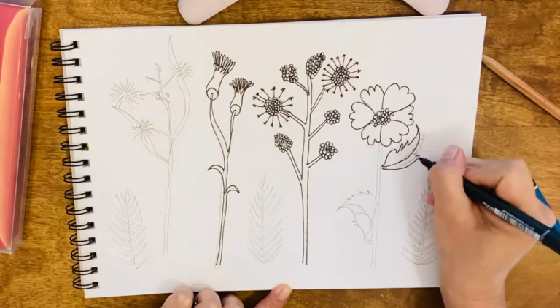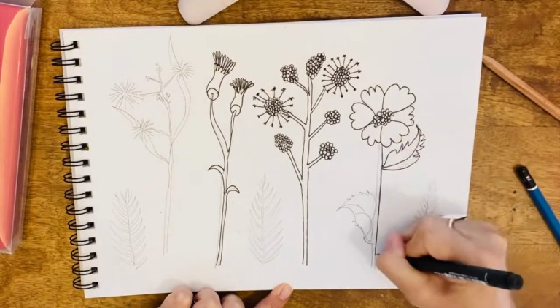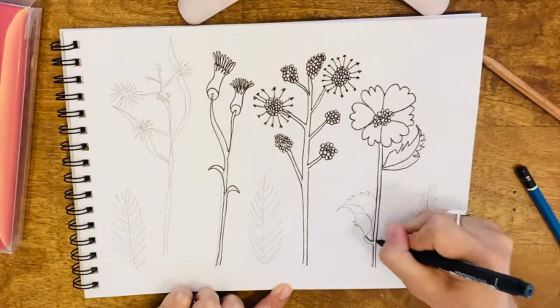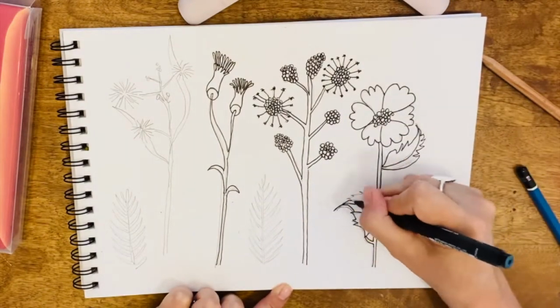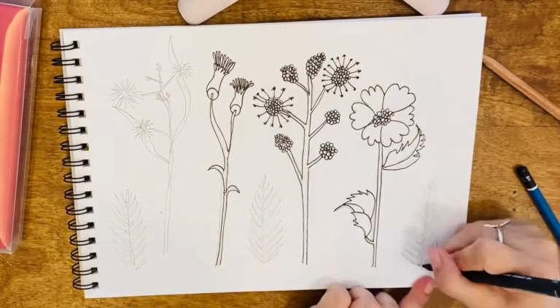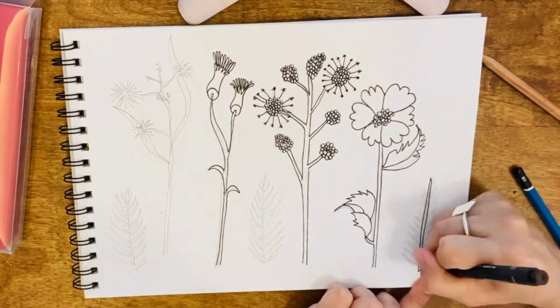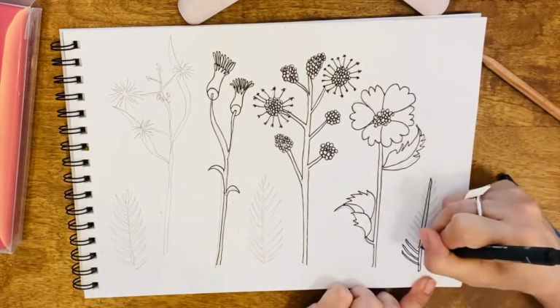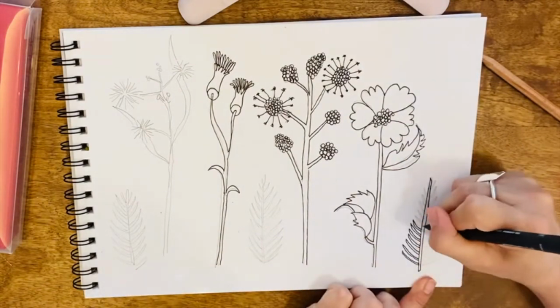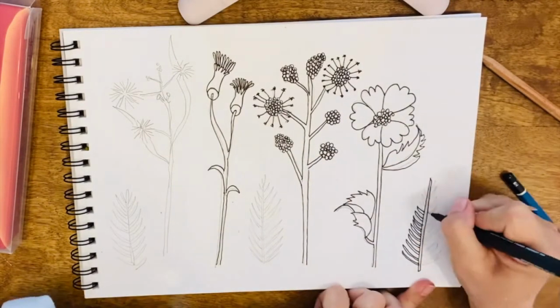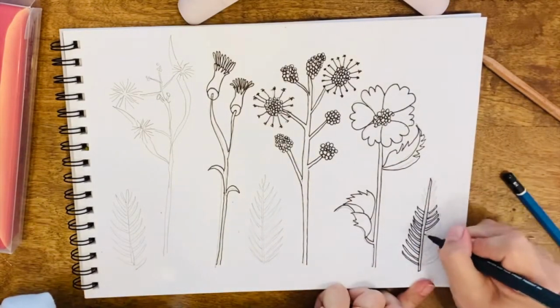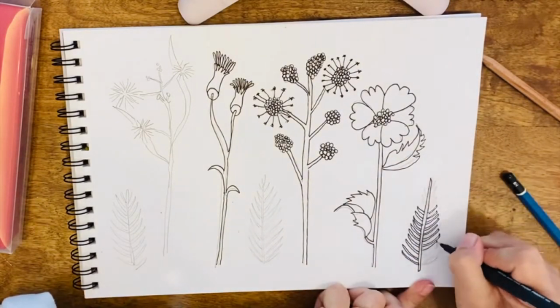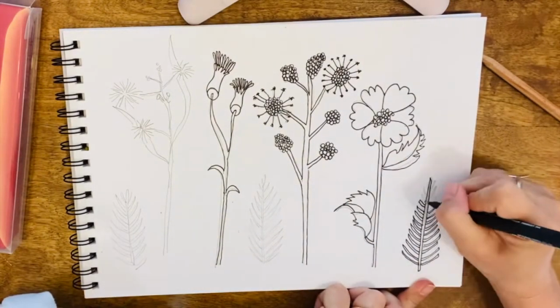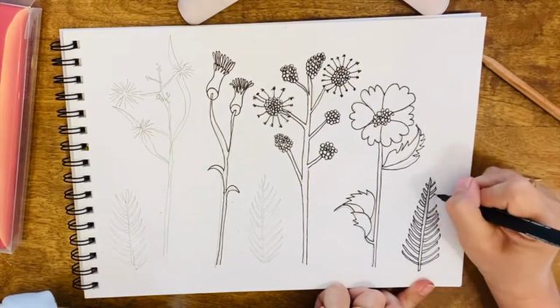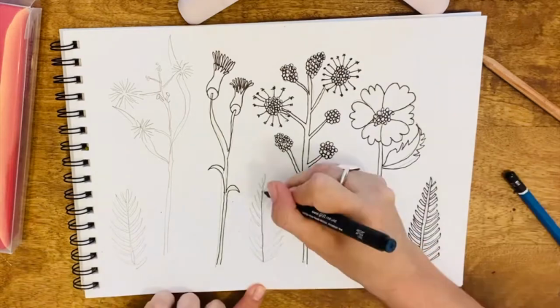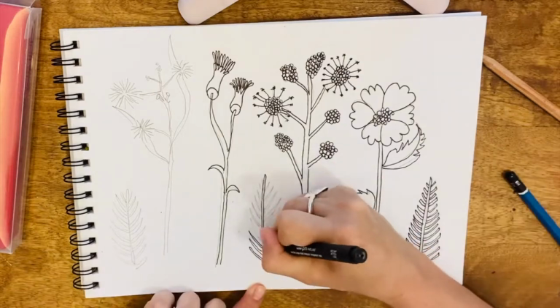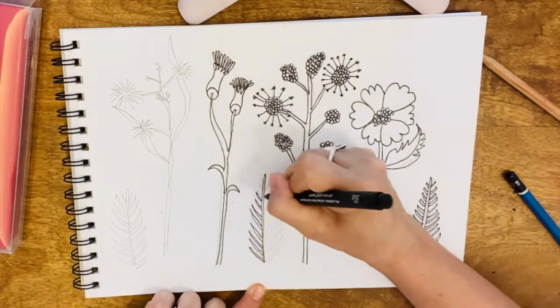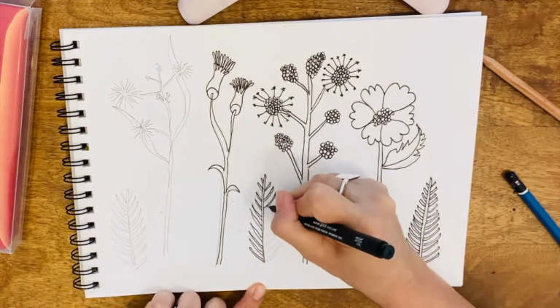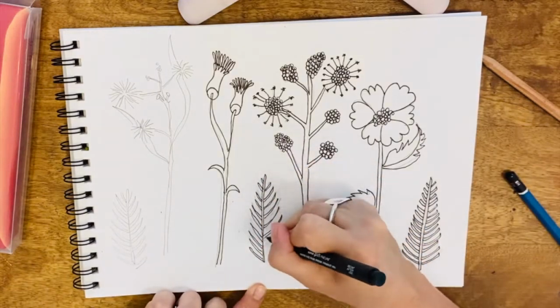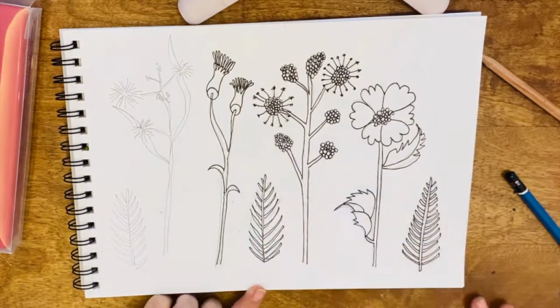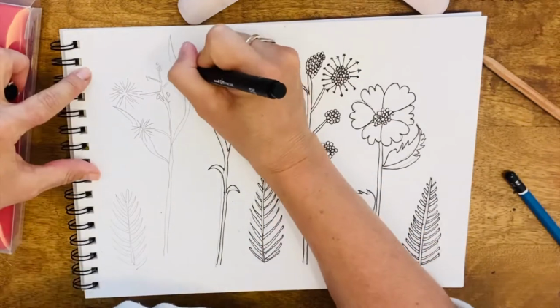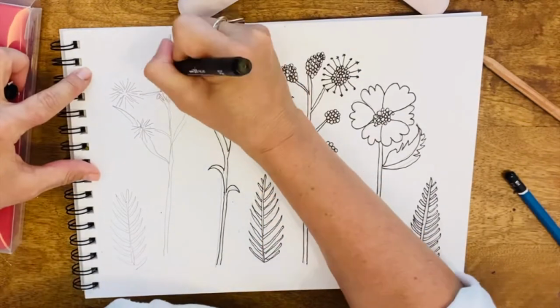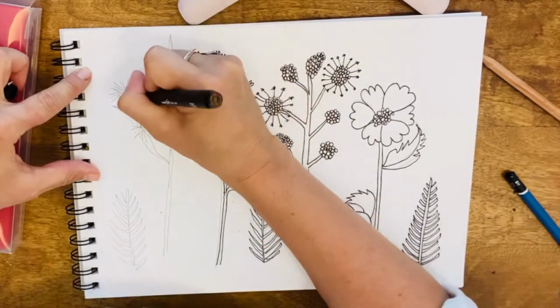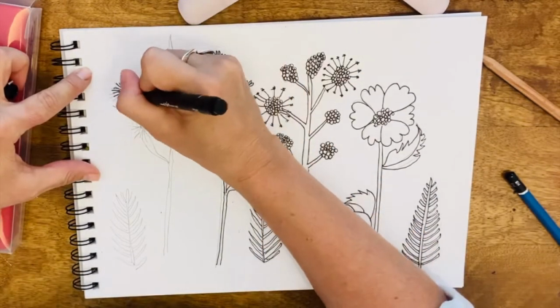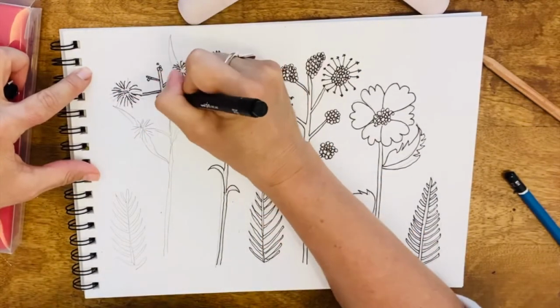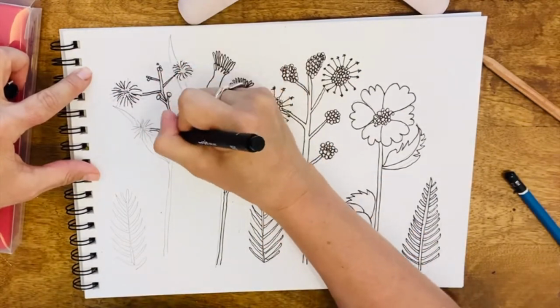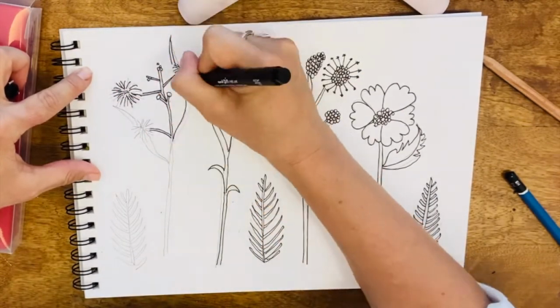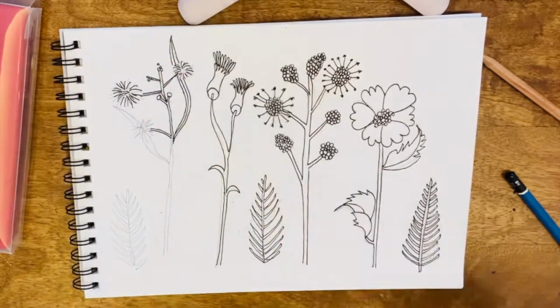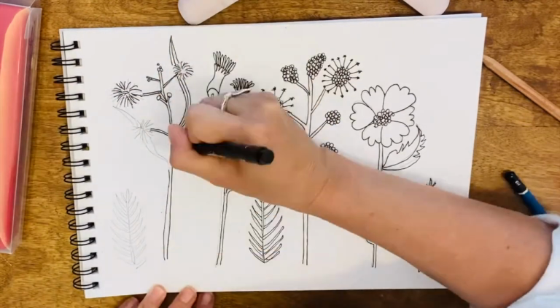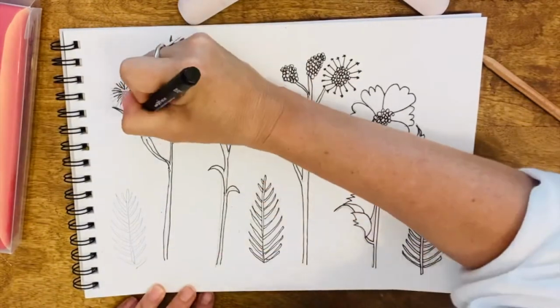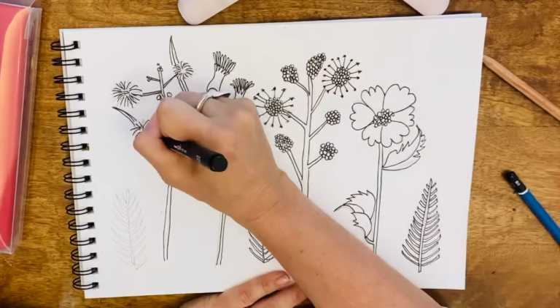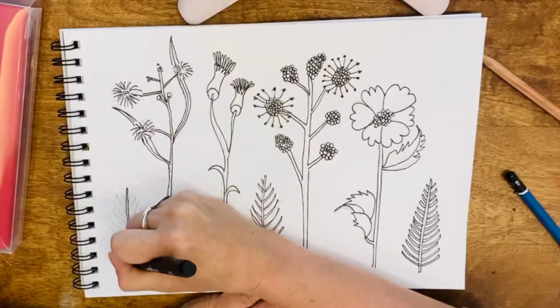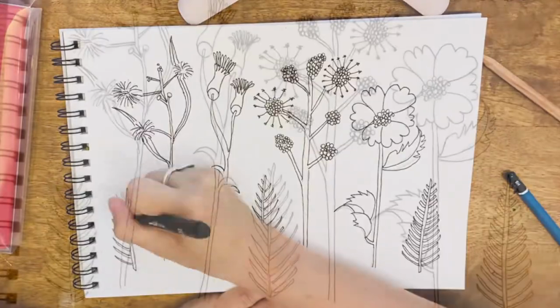I found a bird's feather on my walk and decided to add it in — in fact I added it in three times, and they look like mini trees.